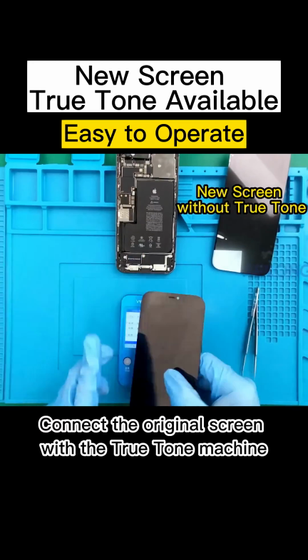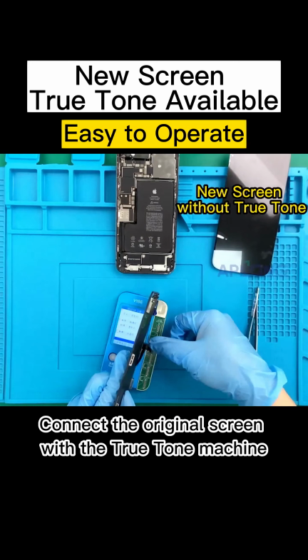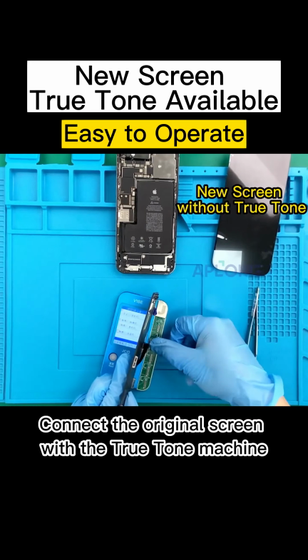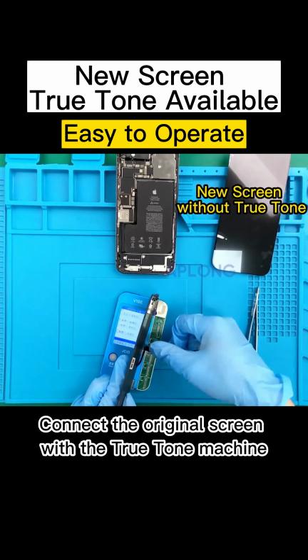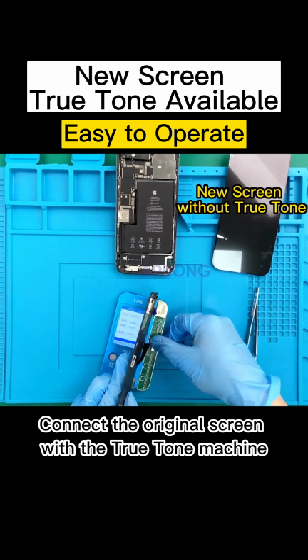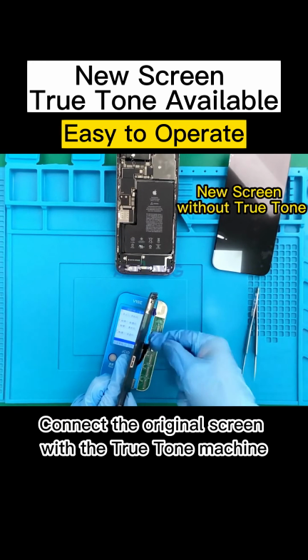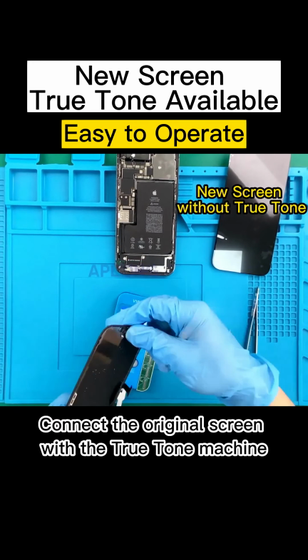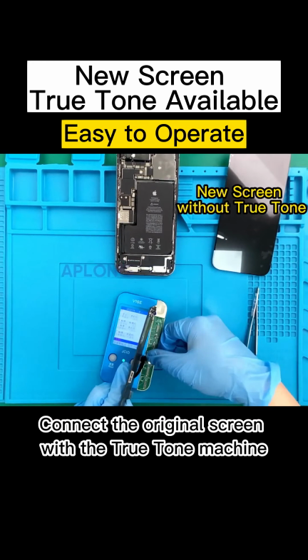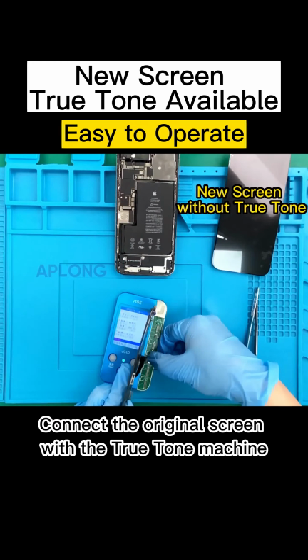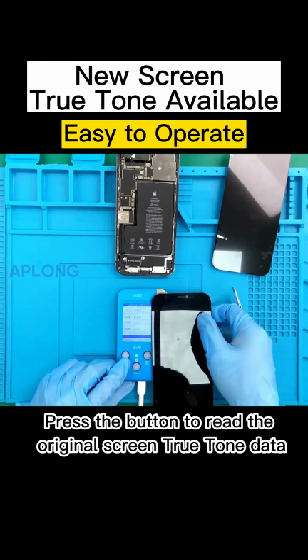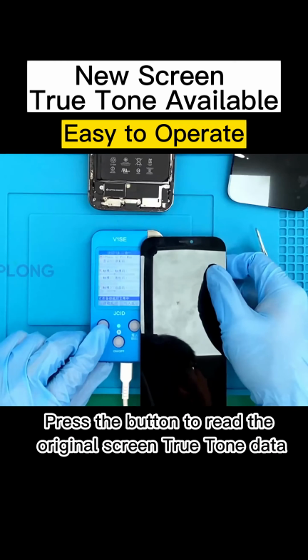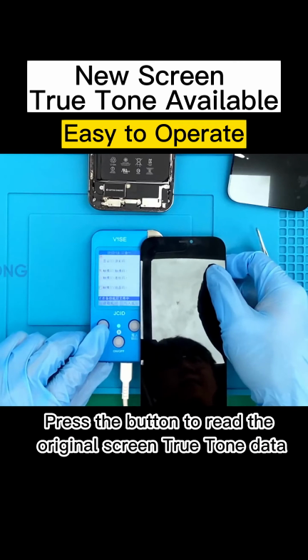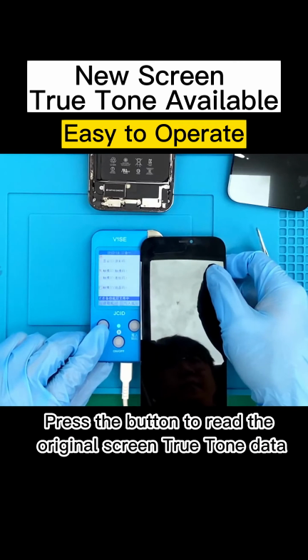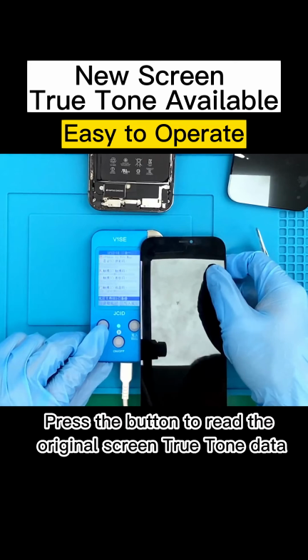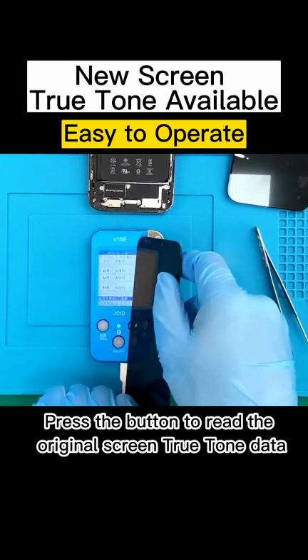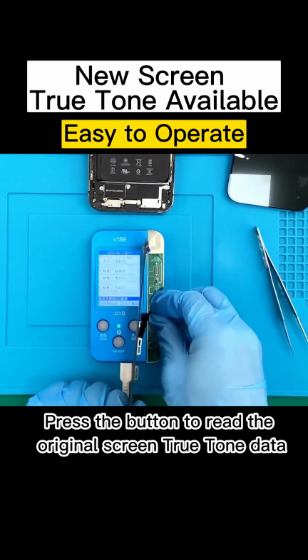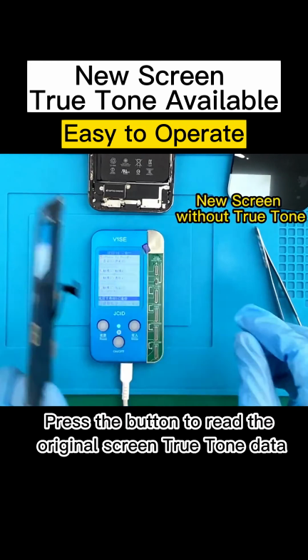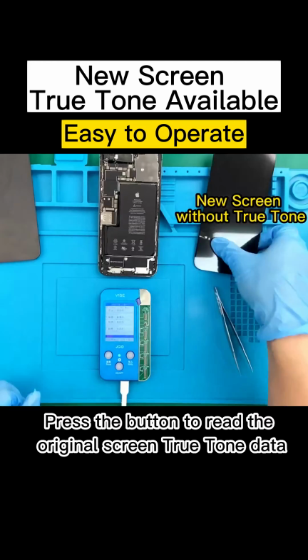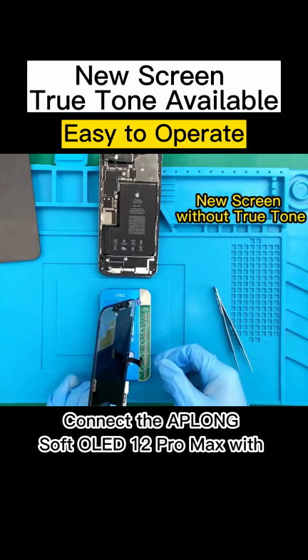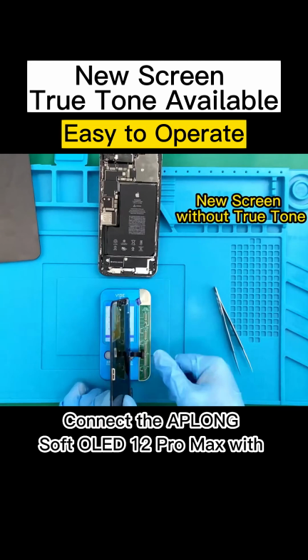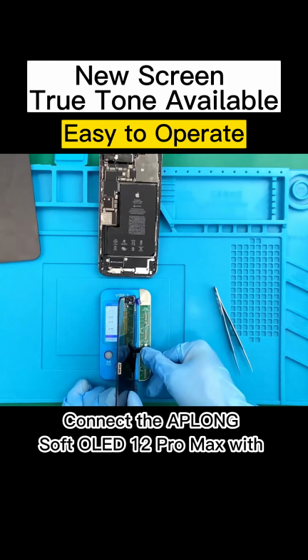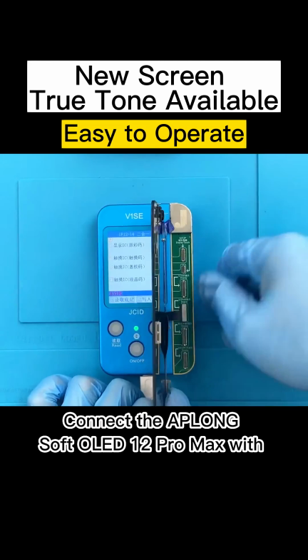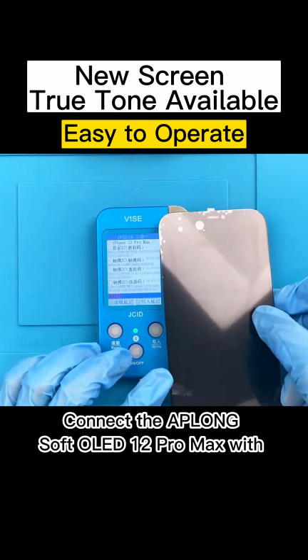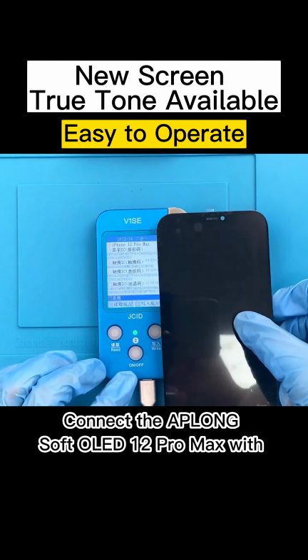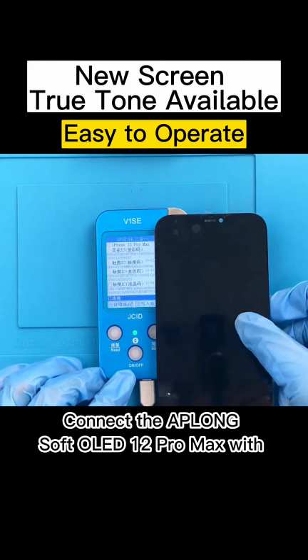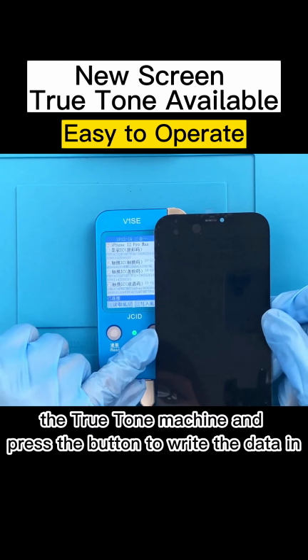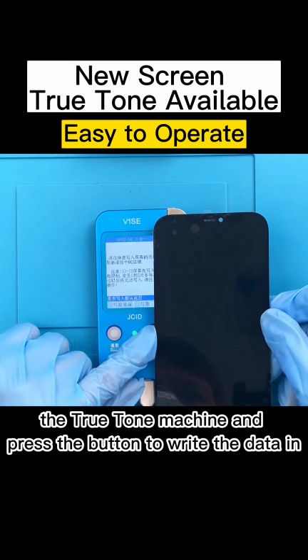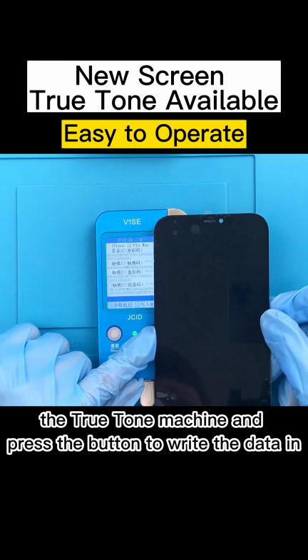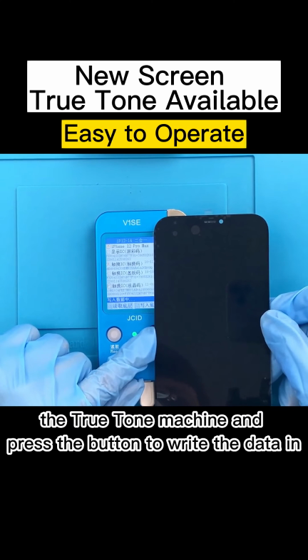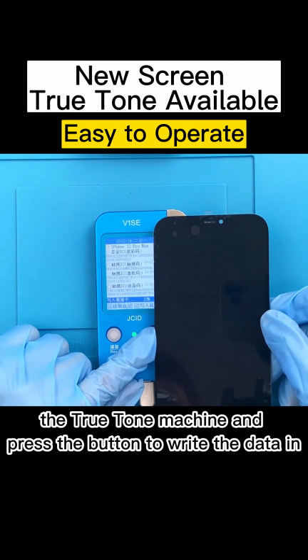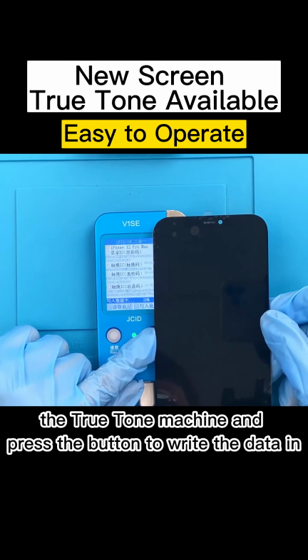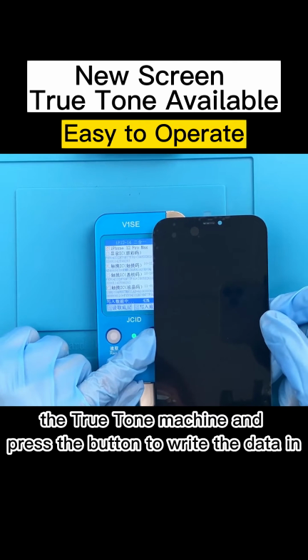Connect the original screen with the True Tone machine and press the button to read the original screen's True Tone data. Then connect the iPhone 12 Pro Max with the True Tone machine and press the button to write the data in.